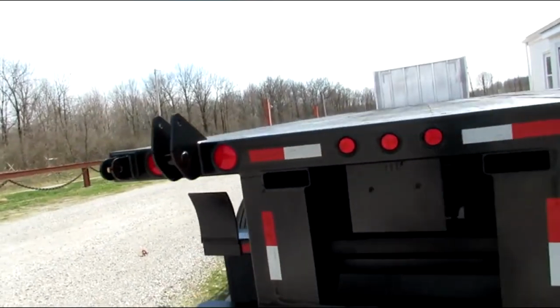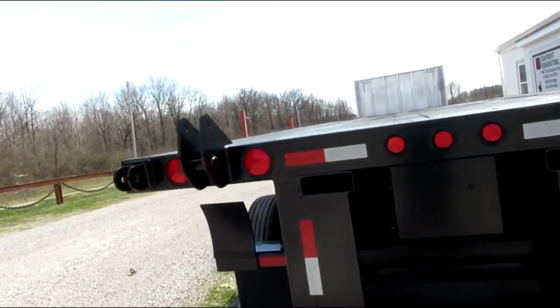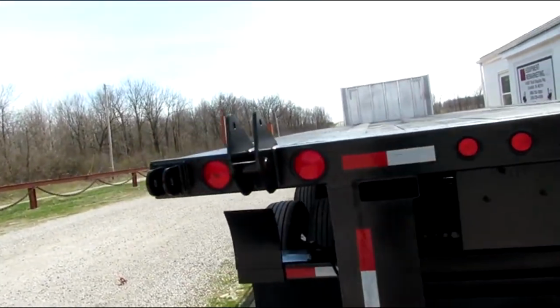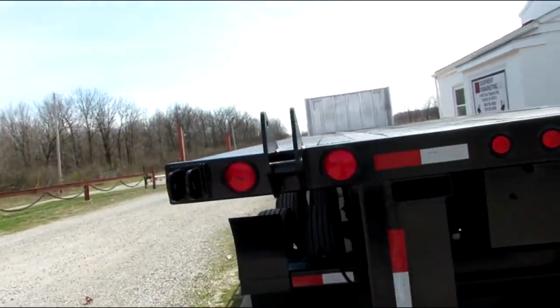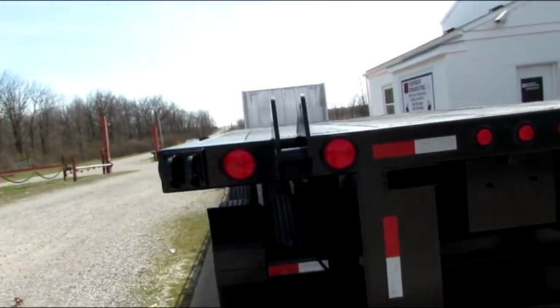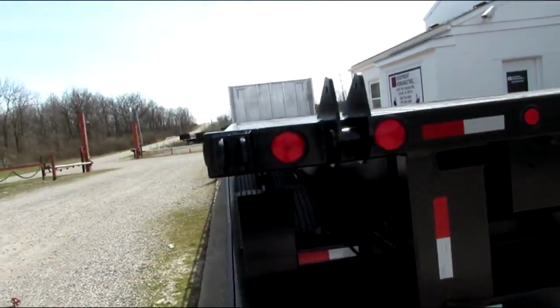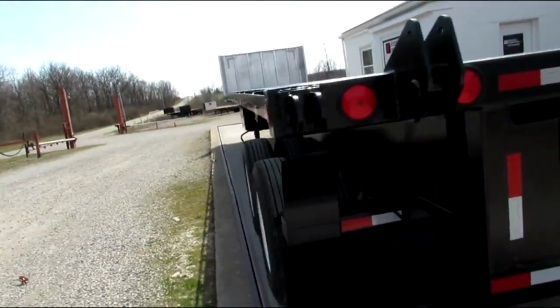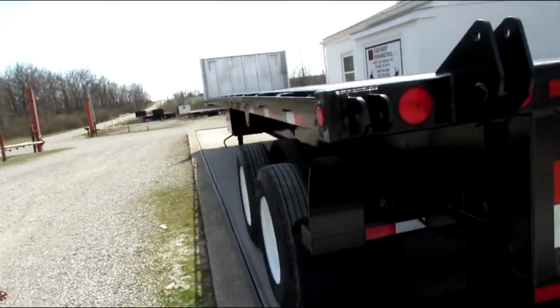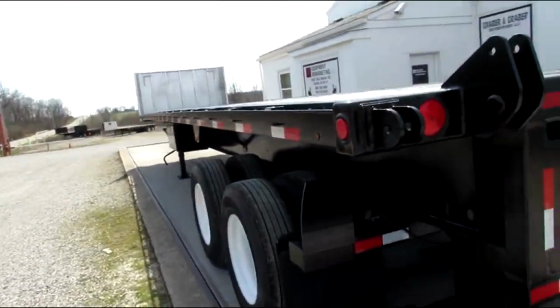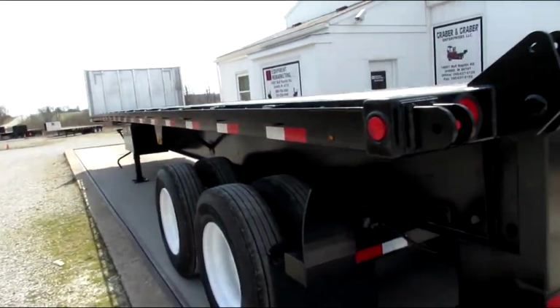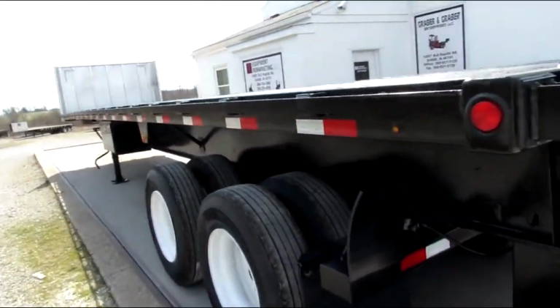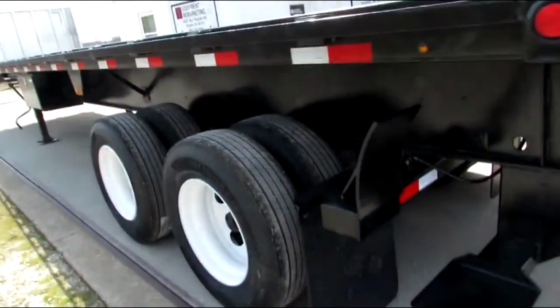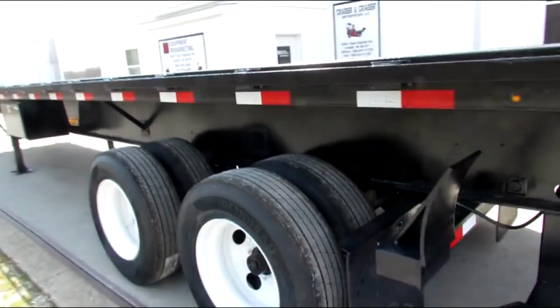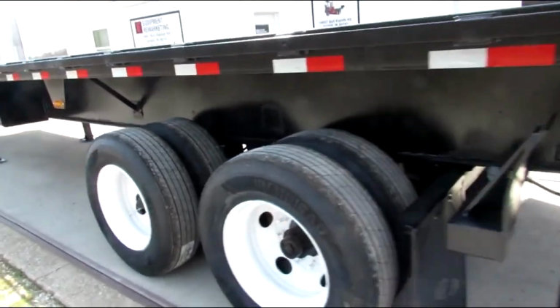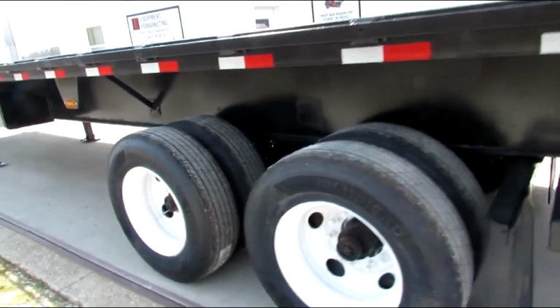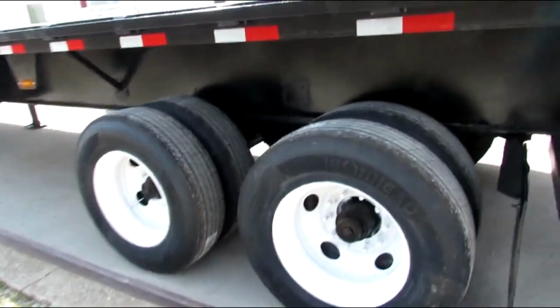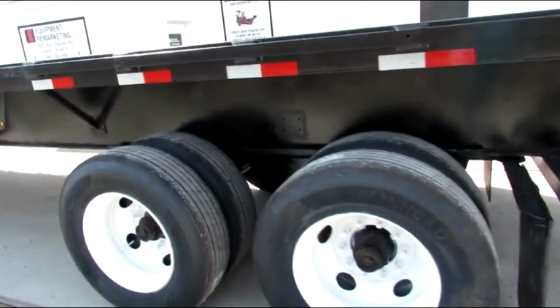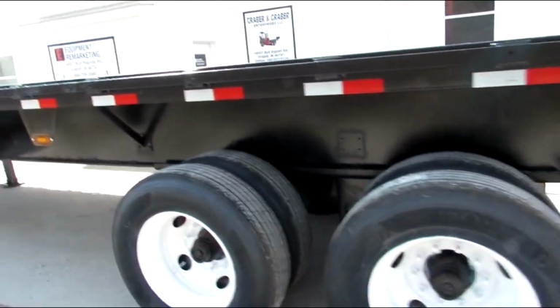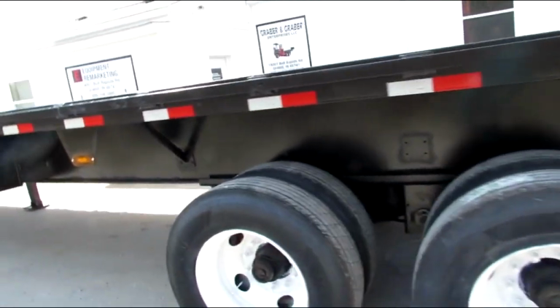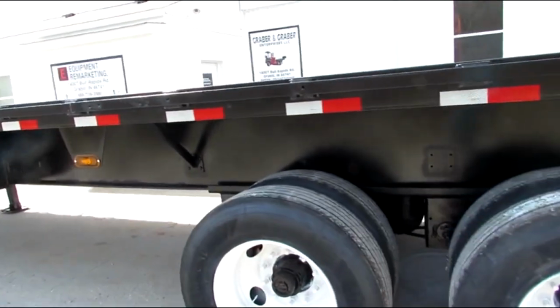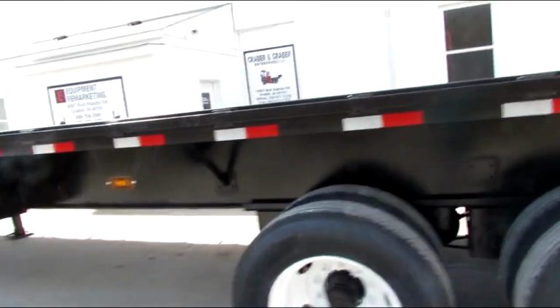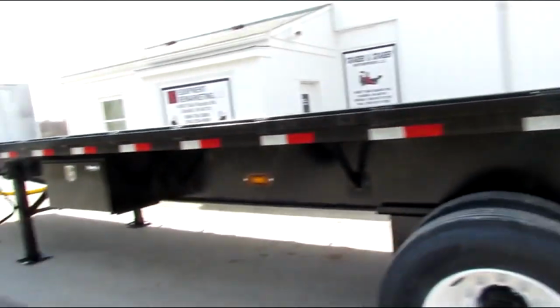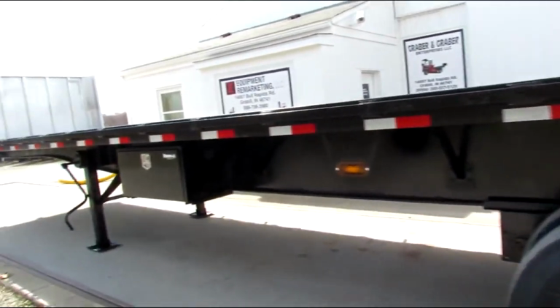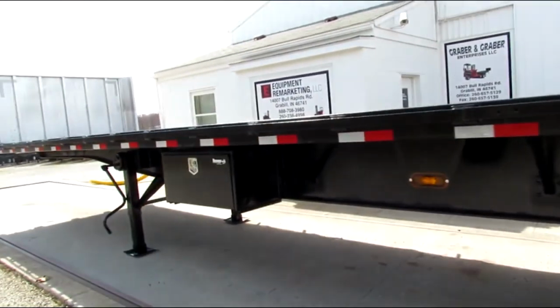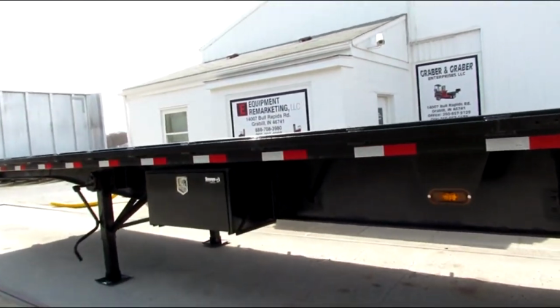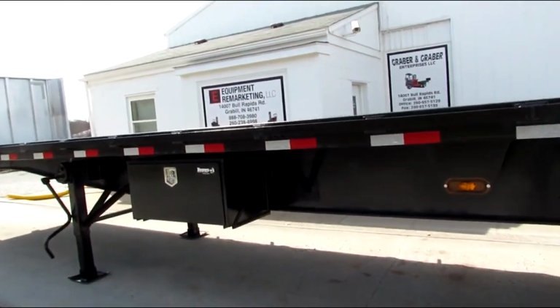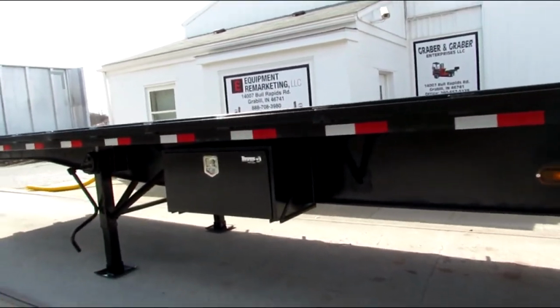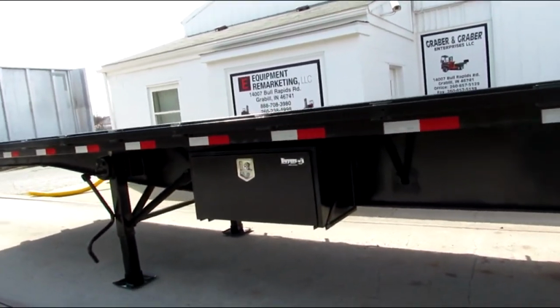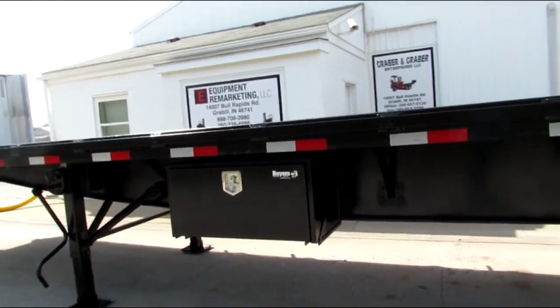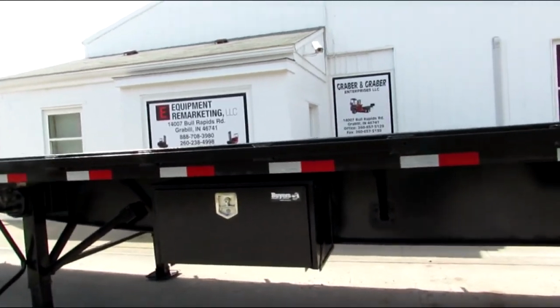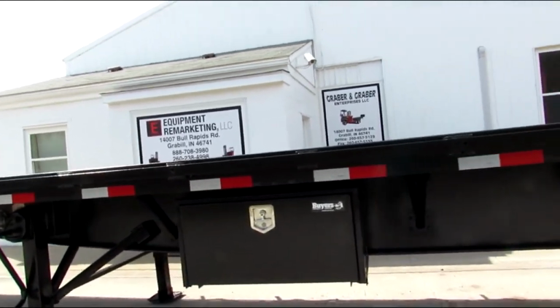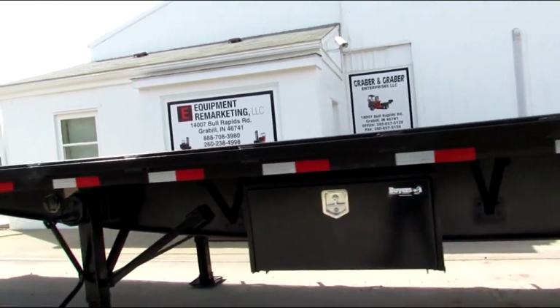As we come around to the driver's side: brand new tires, steel outer rim has been refurbed, brand new buyer's toolbox. Beautiful unit.